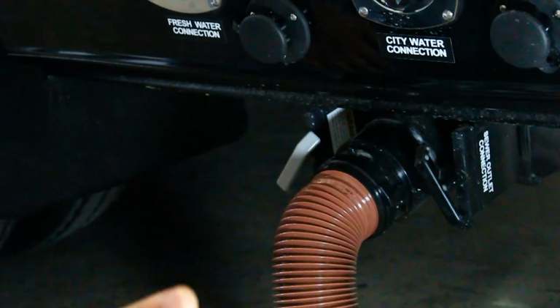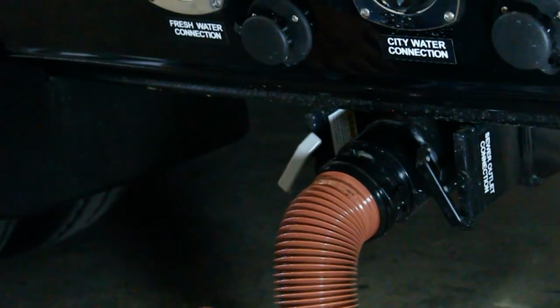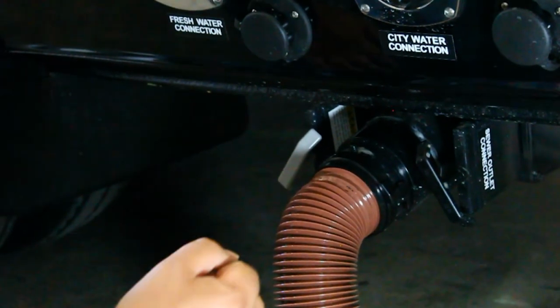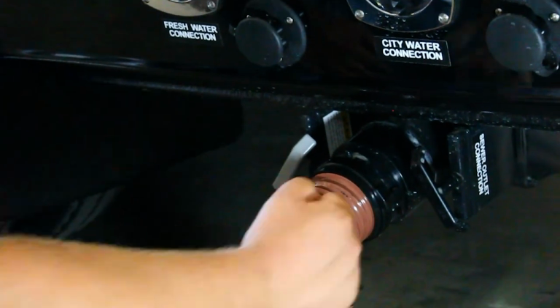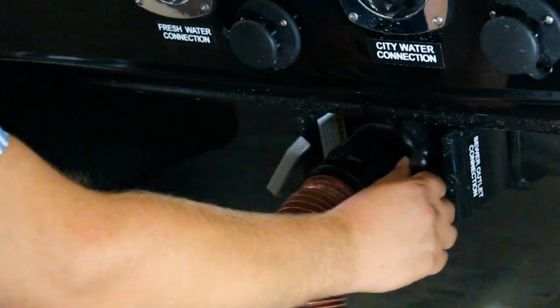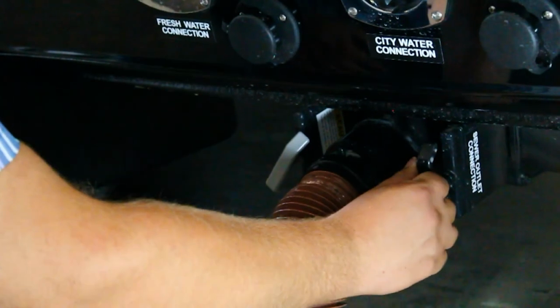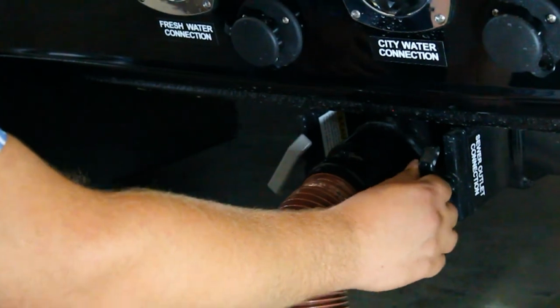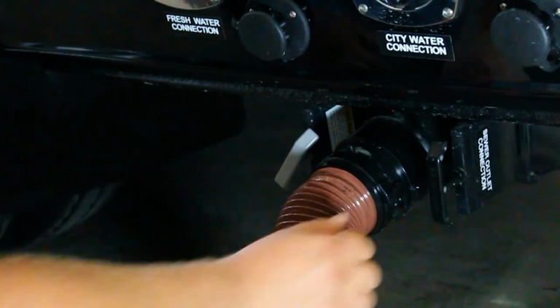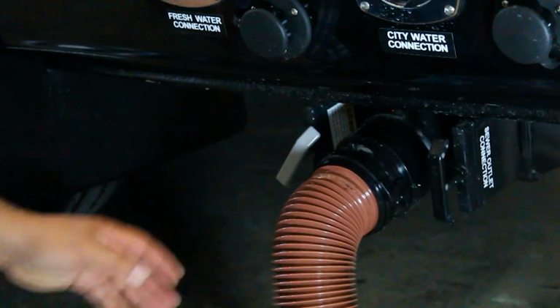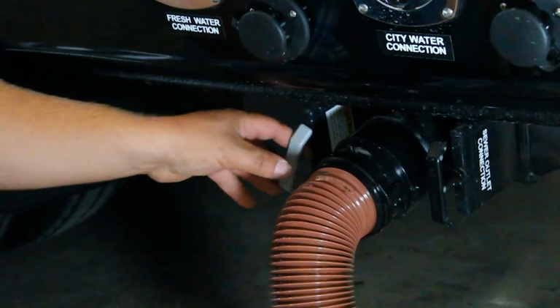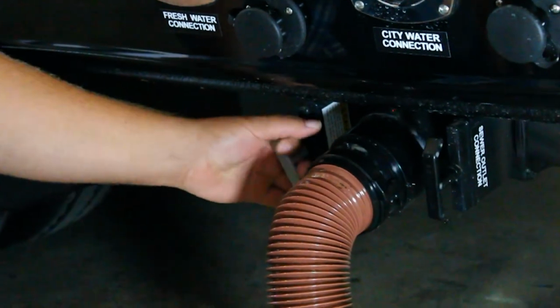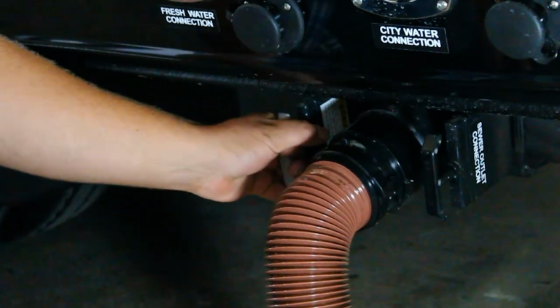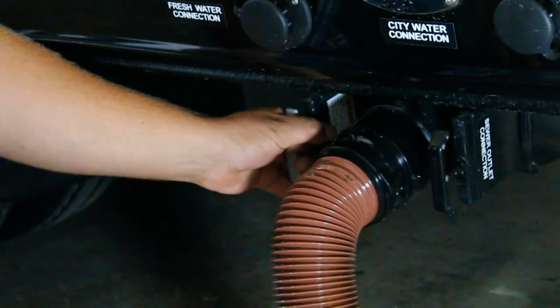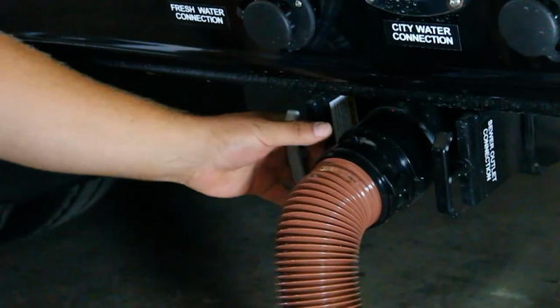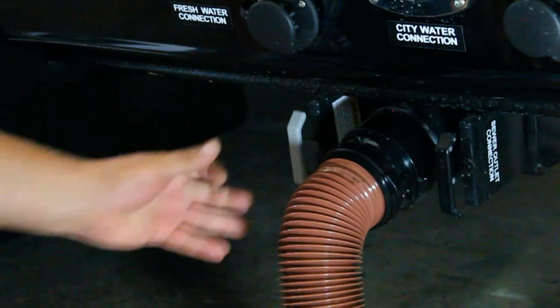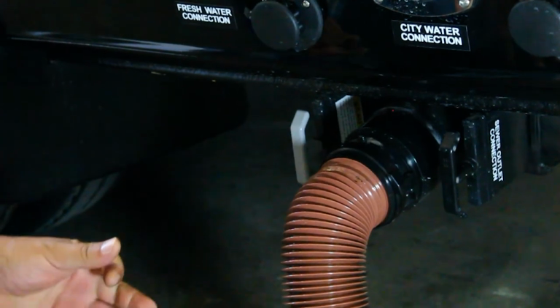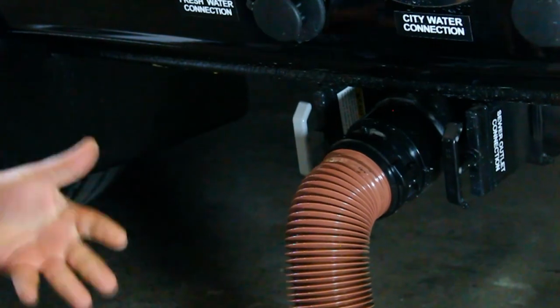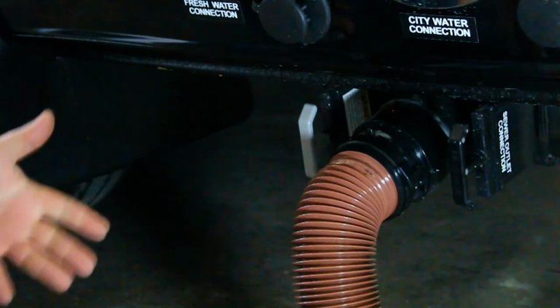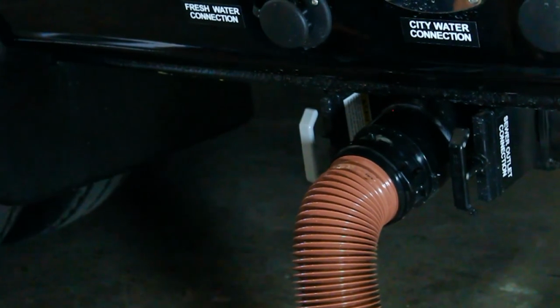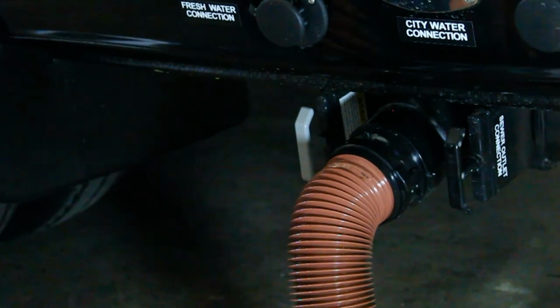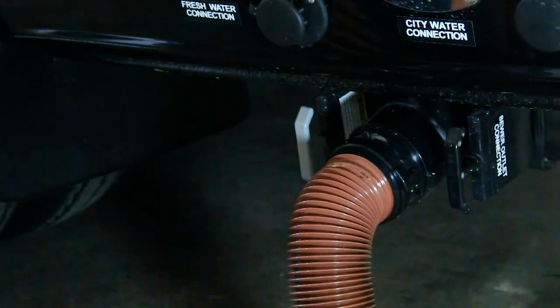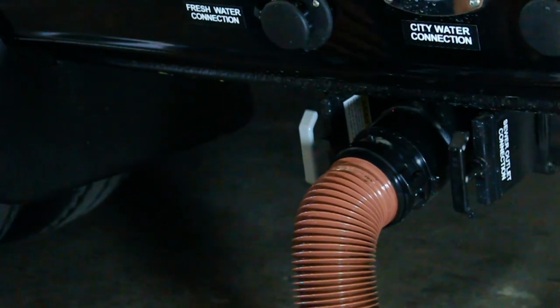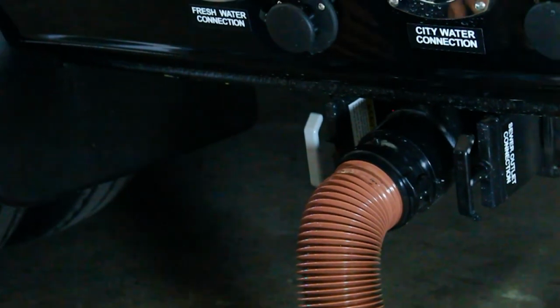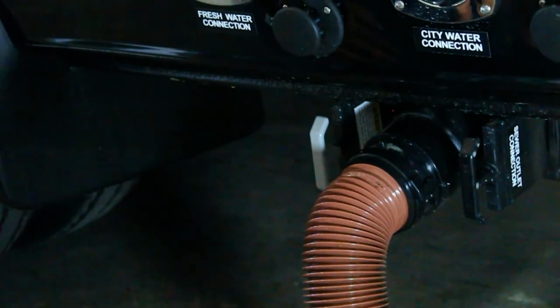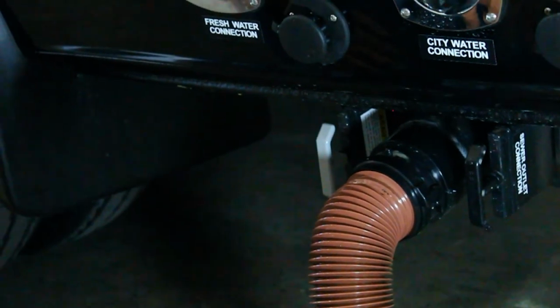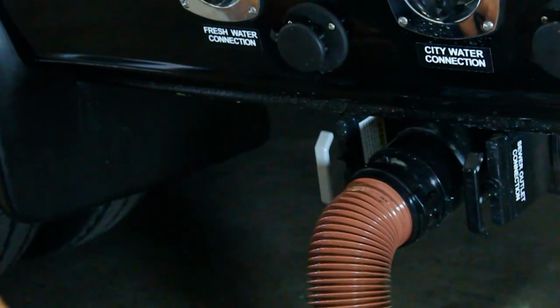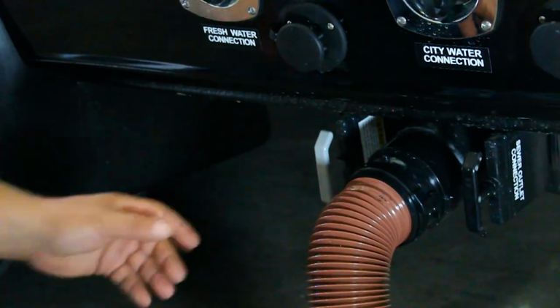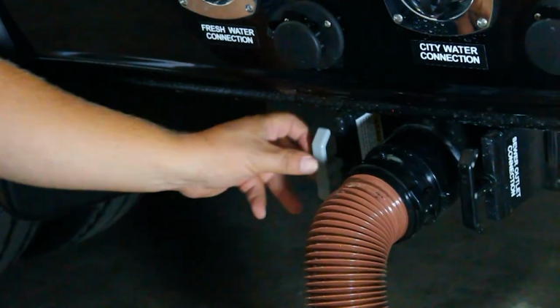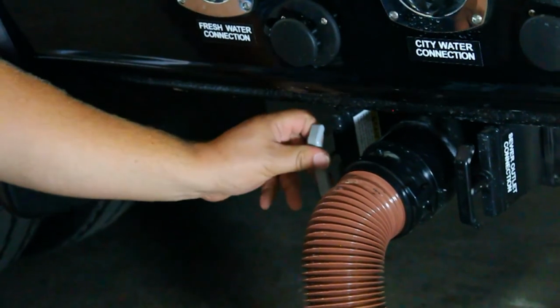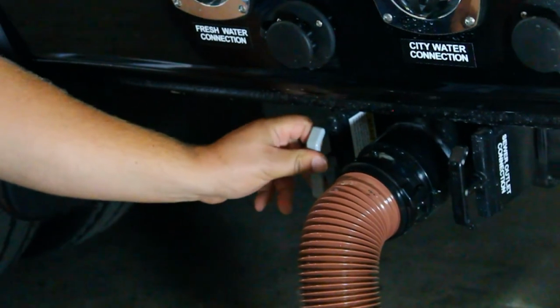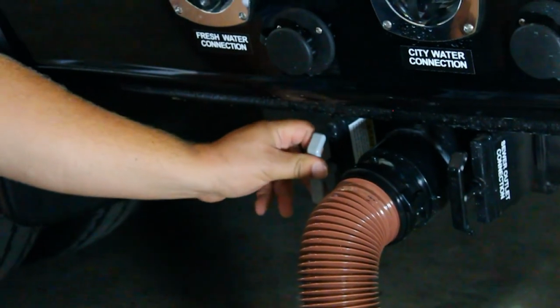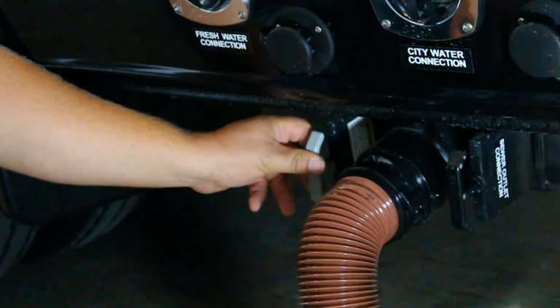Once the black tank is finished draining, shove that handle back in. Then pull the gray handle to release everything in the gray tank. Once that's empty, shove that handle back in as well.